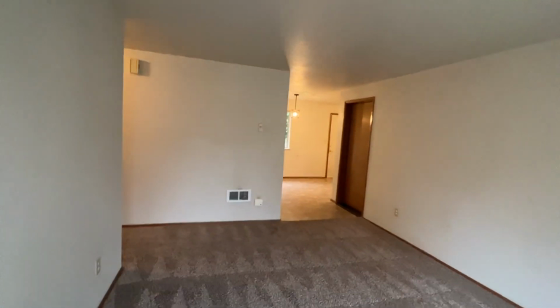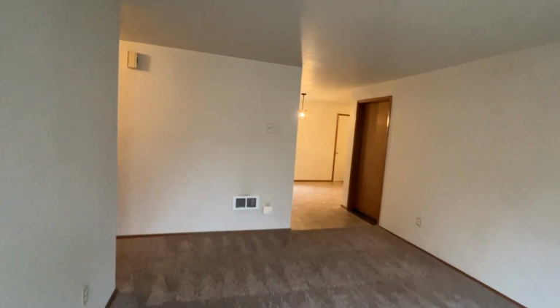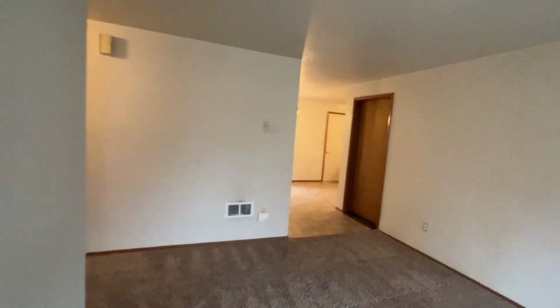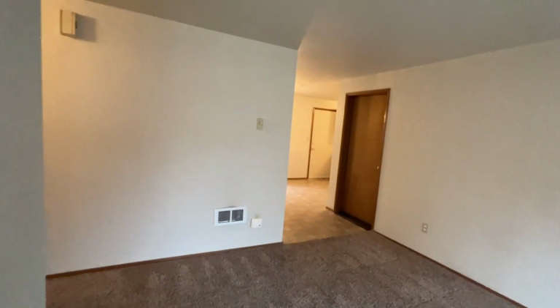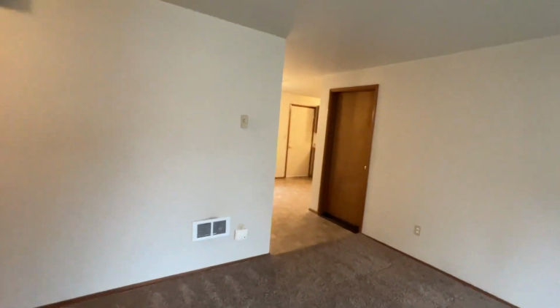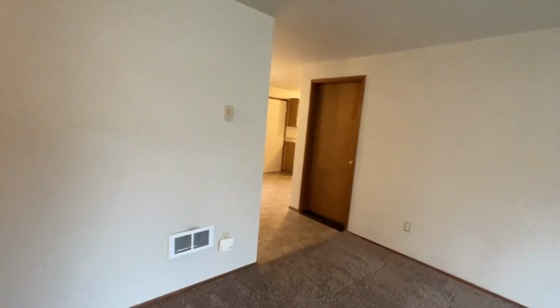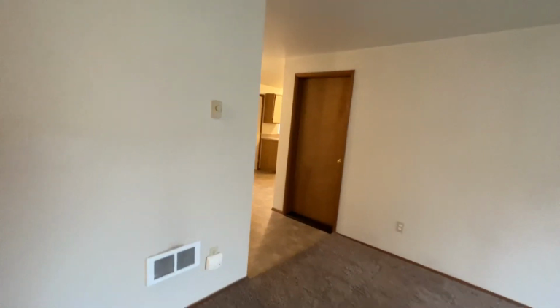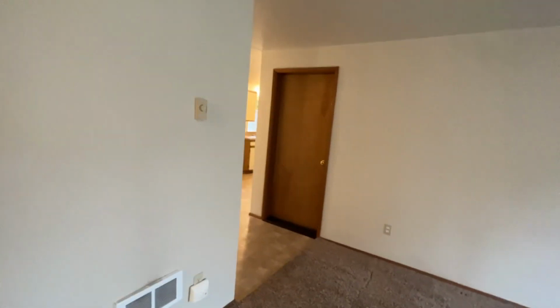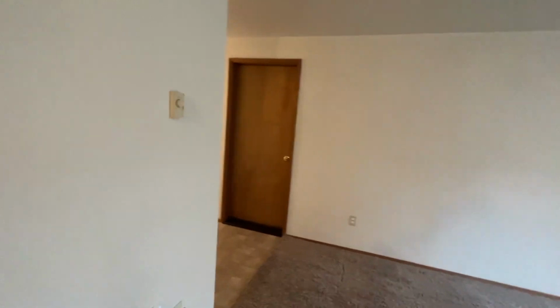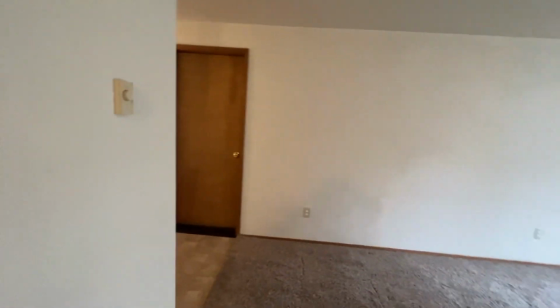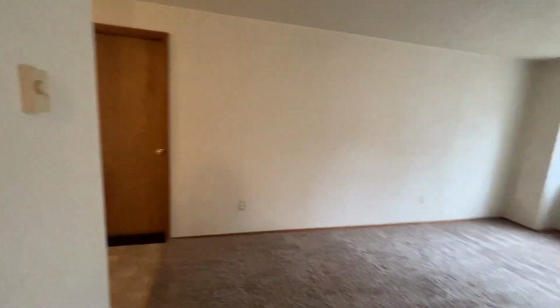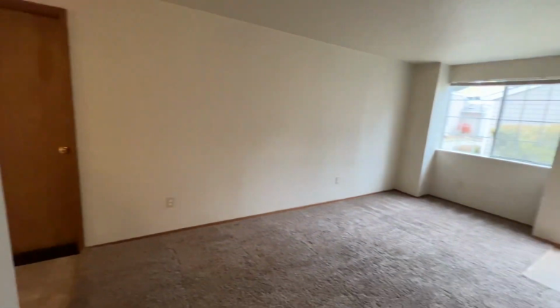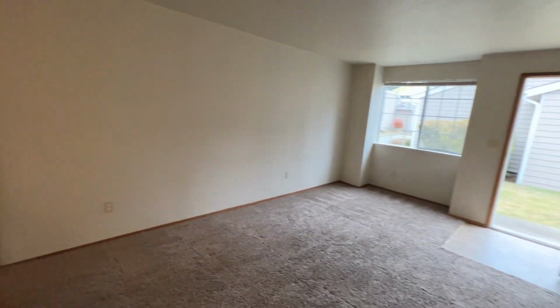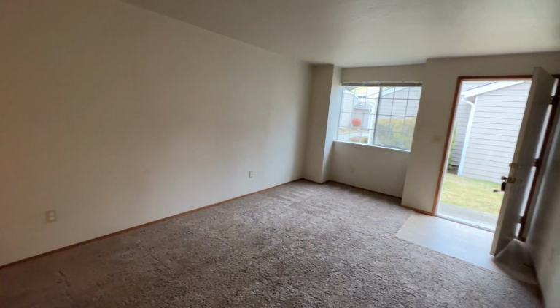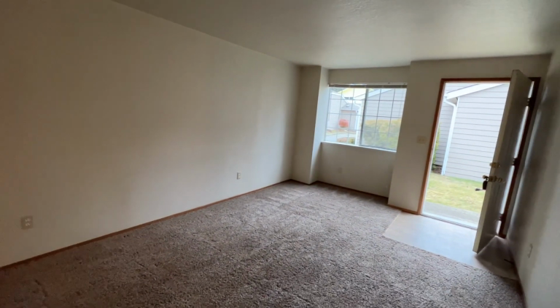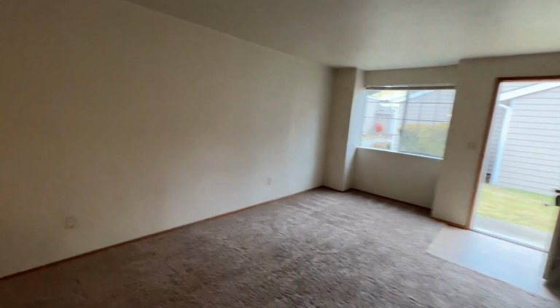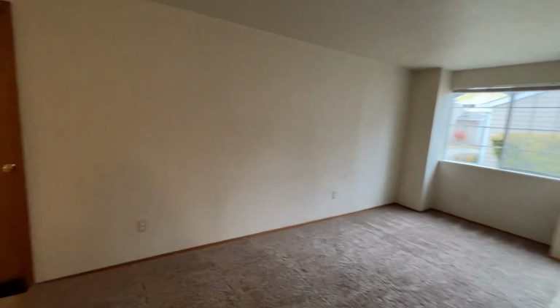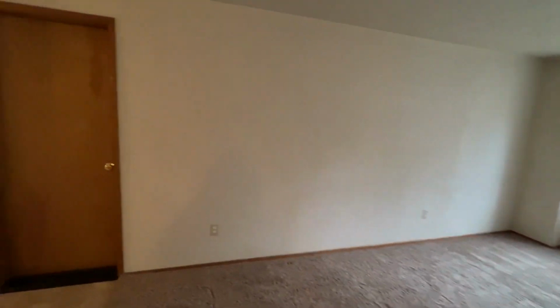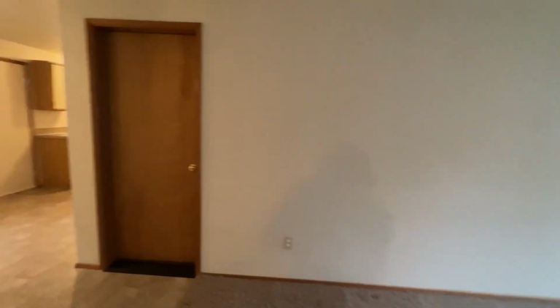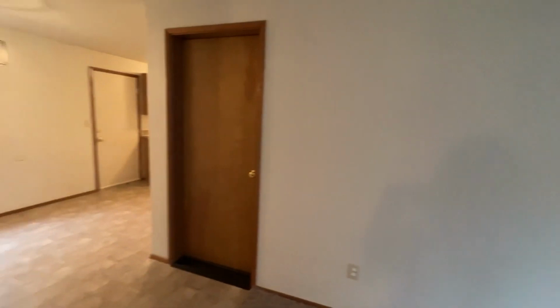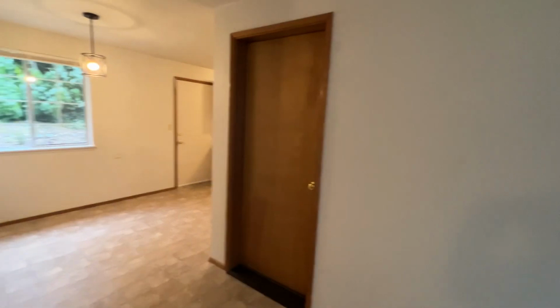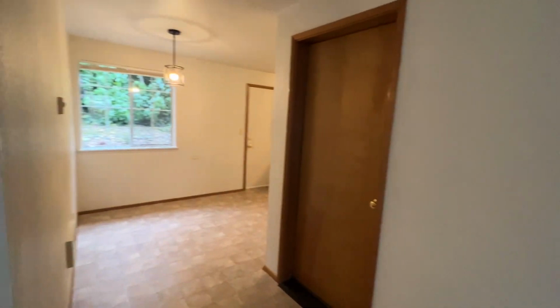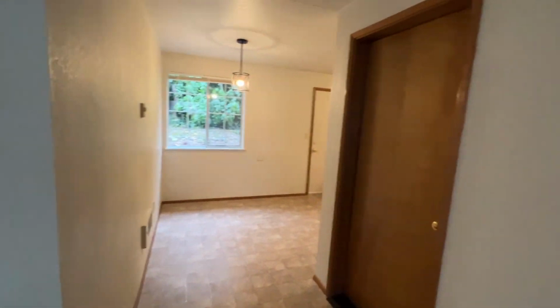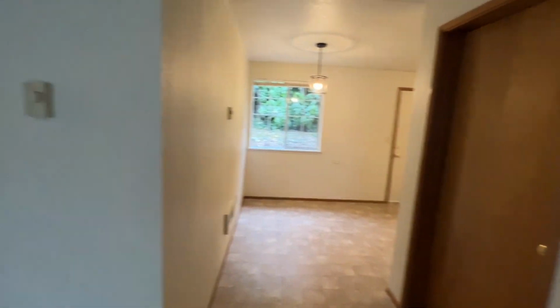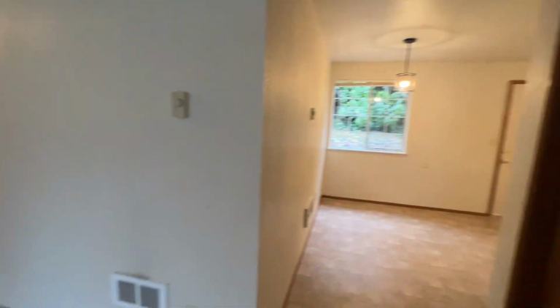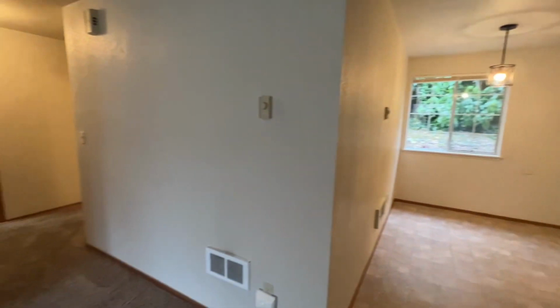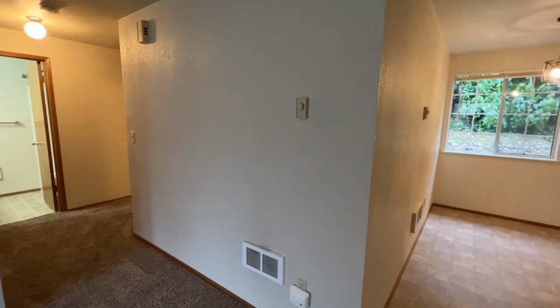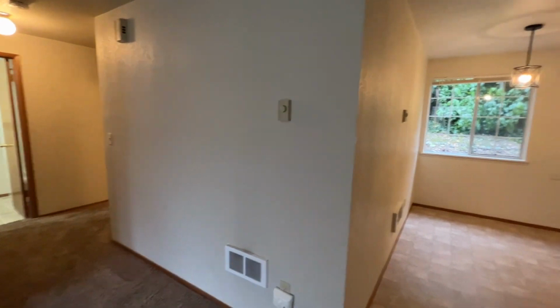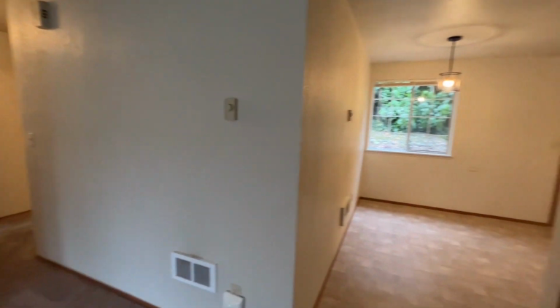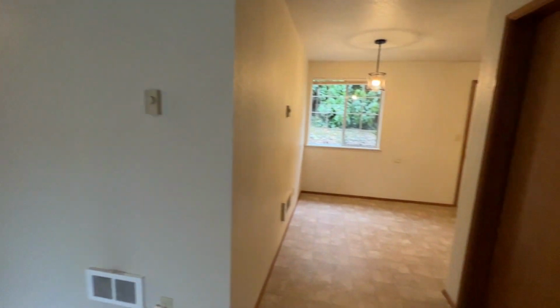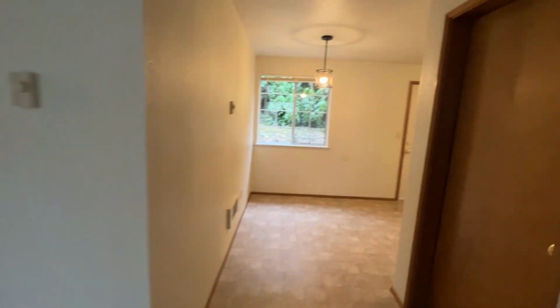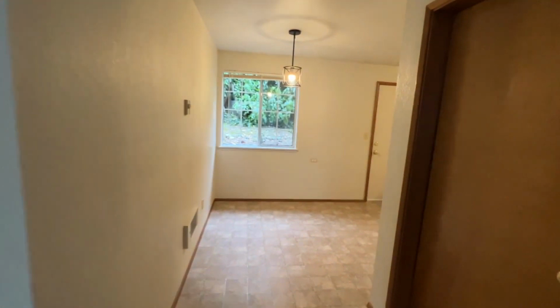When we walk inside we're brought into the living room. Off of the living room we have our dining room, and then also the bedrooms off to the left. We're going to start here.